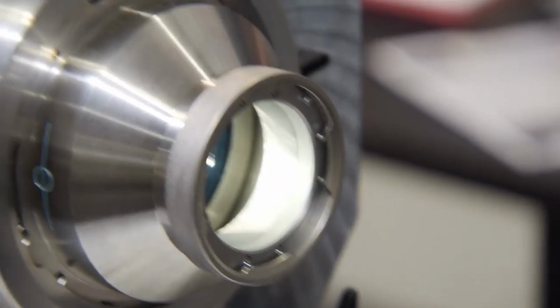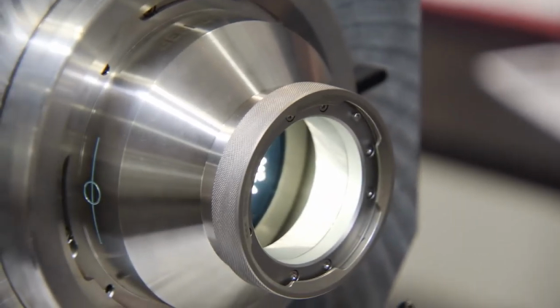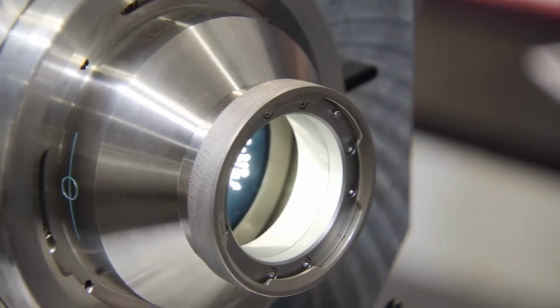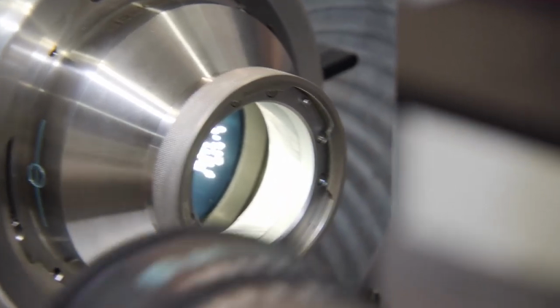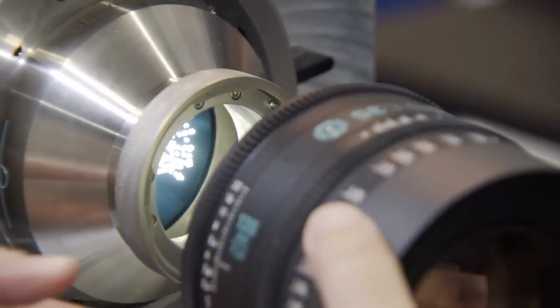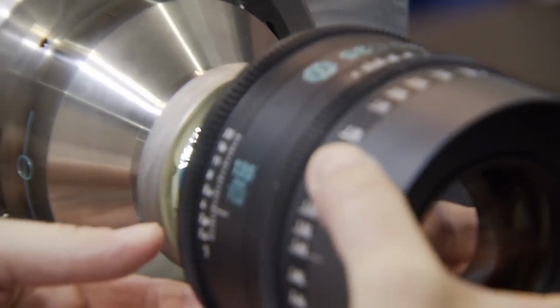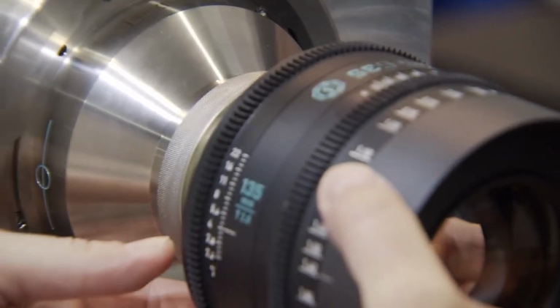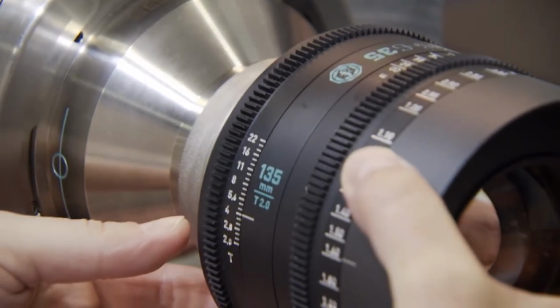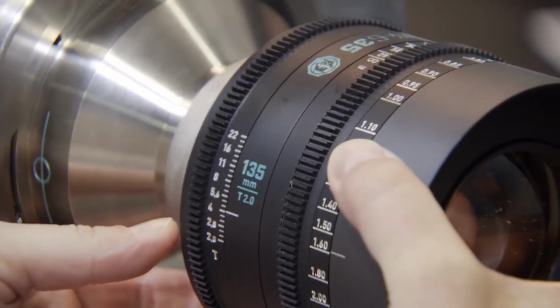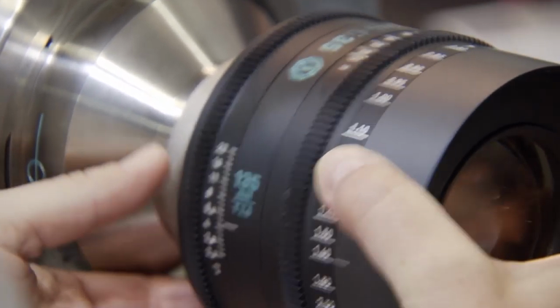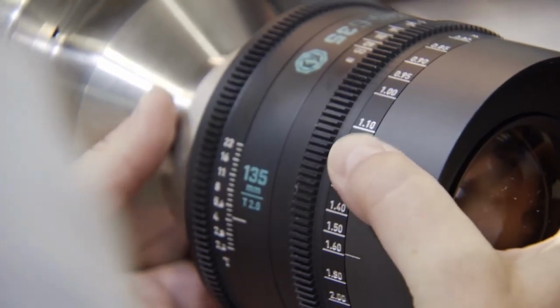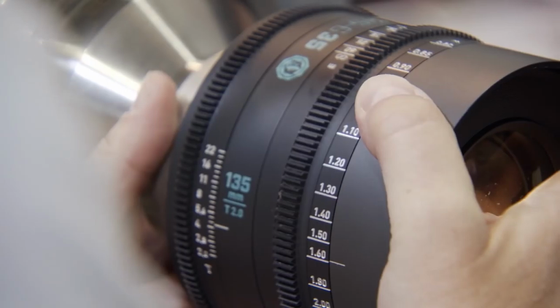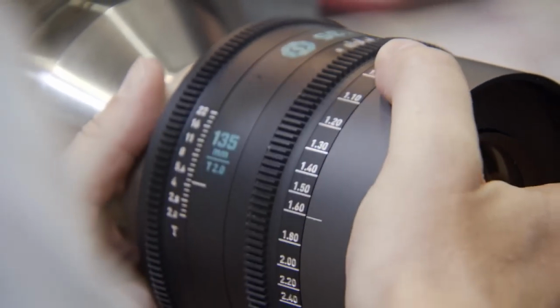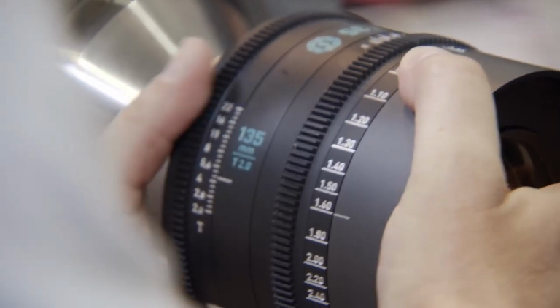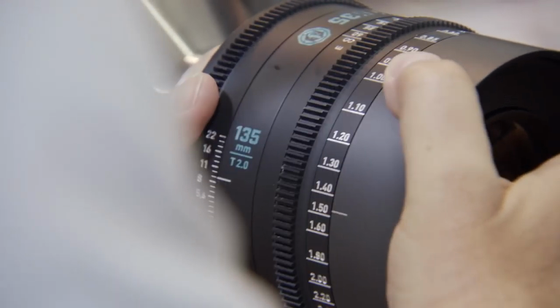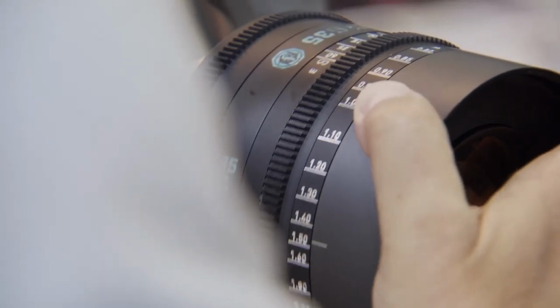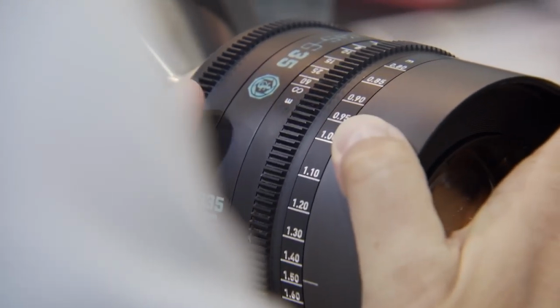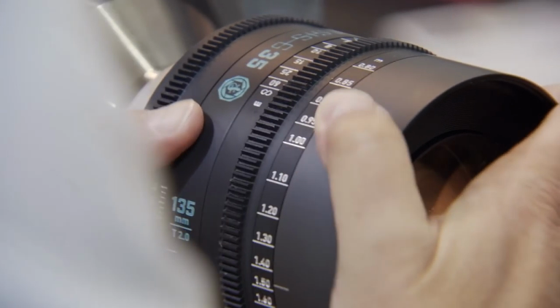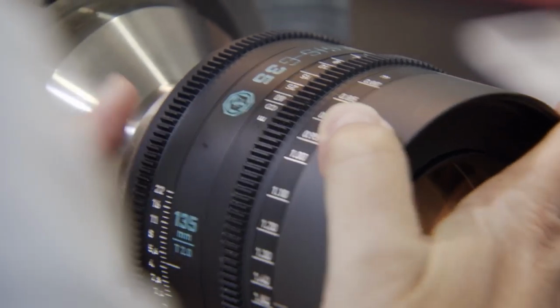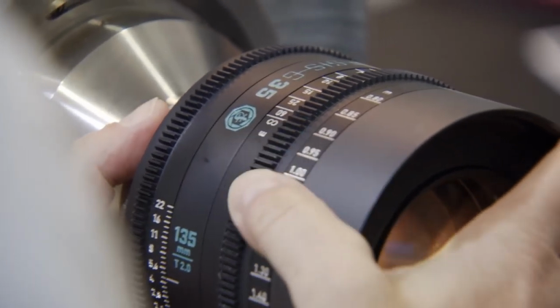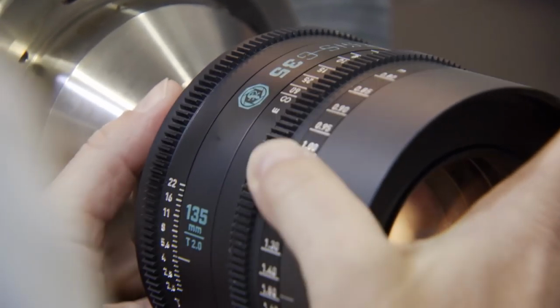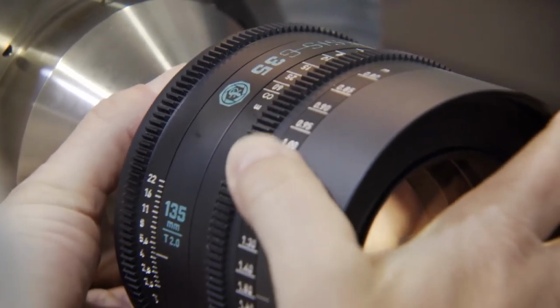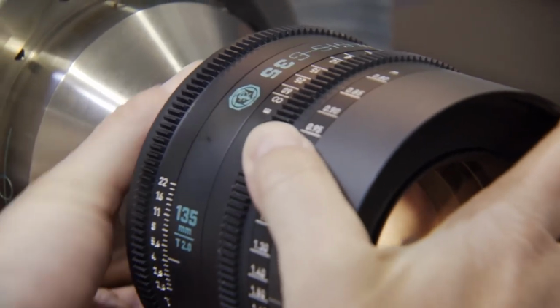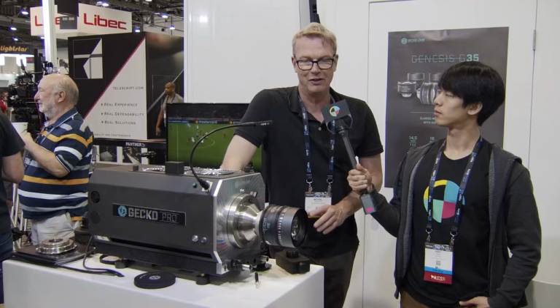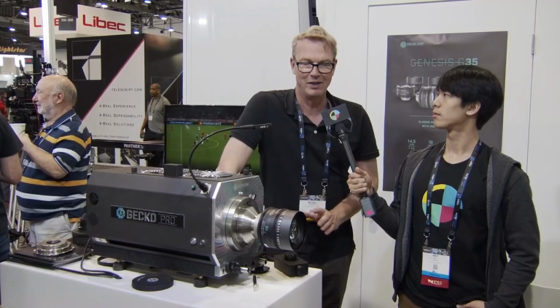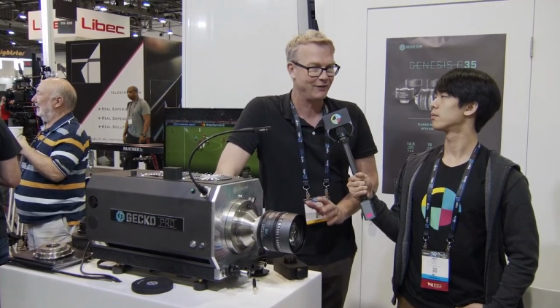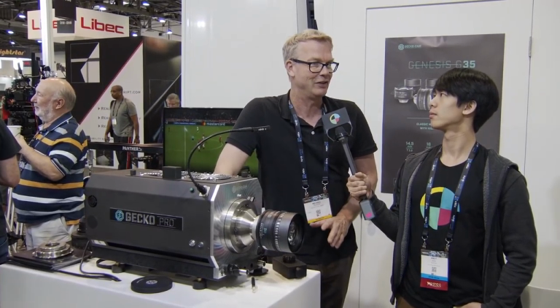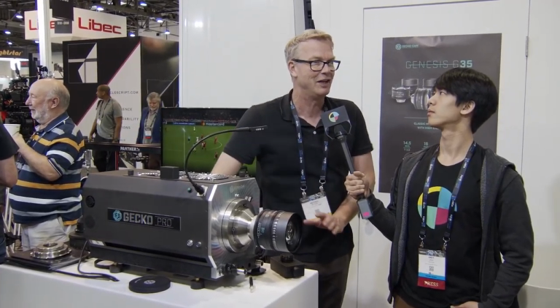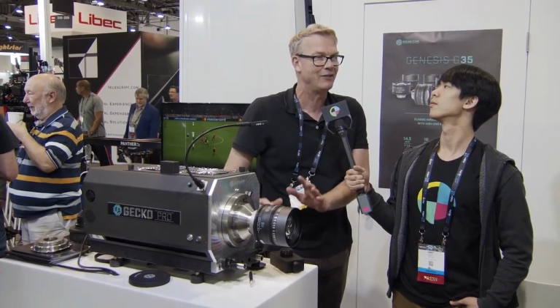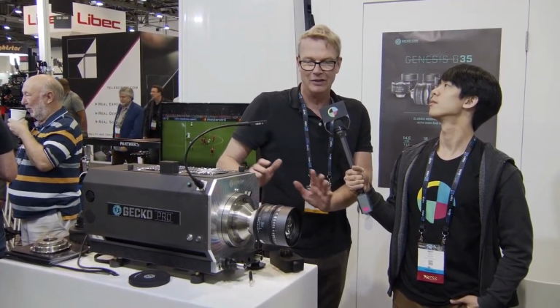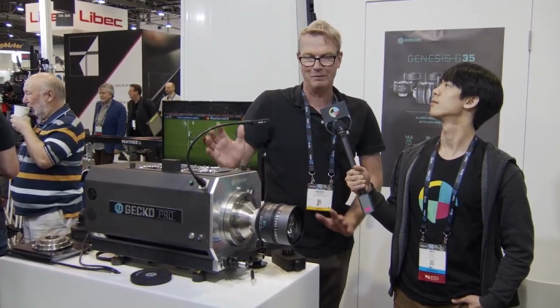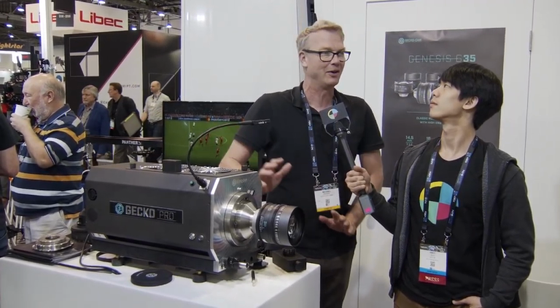This one is around $22,000. There are smaller versions — we are manufacturing smaller versions. But this is the biggest one we have, up to 60mm format, like the Alexa 65. That means this is for the big boys, the biggest stuff.